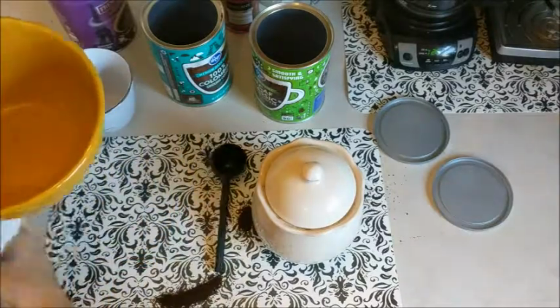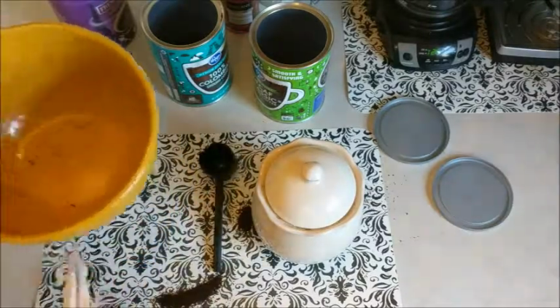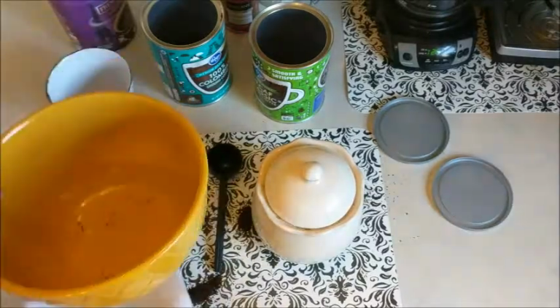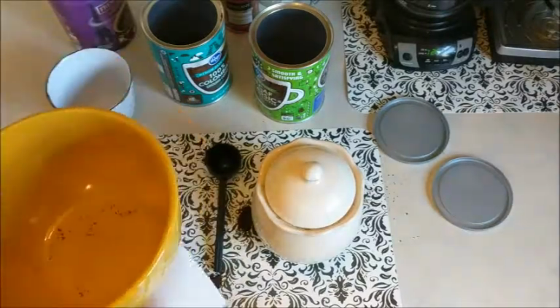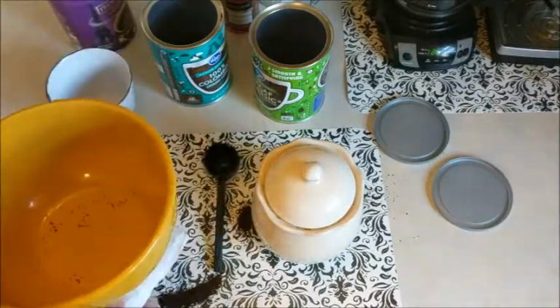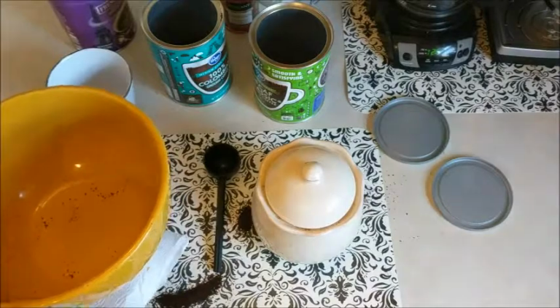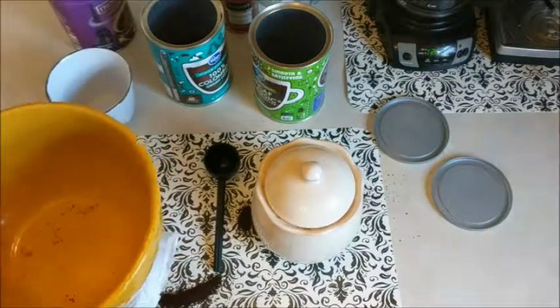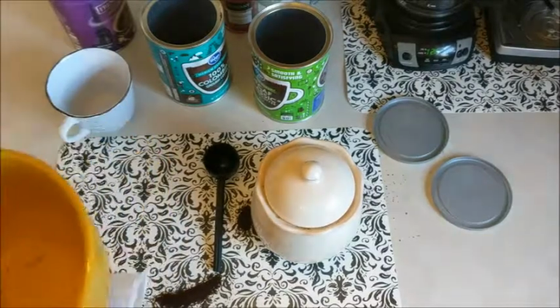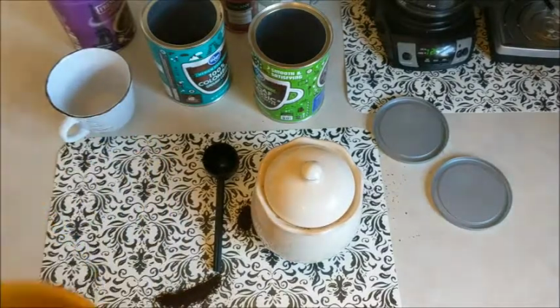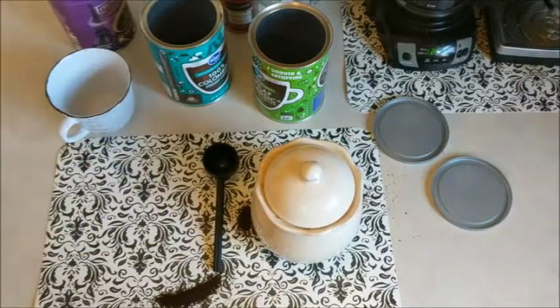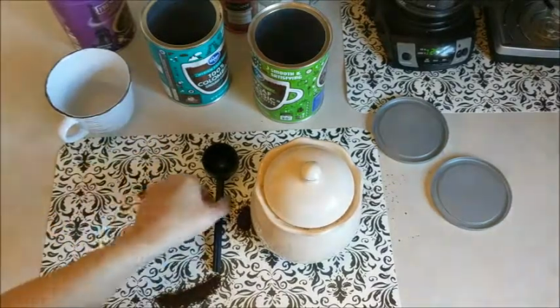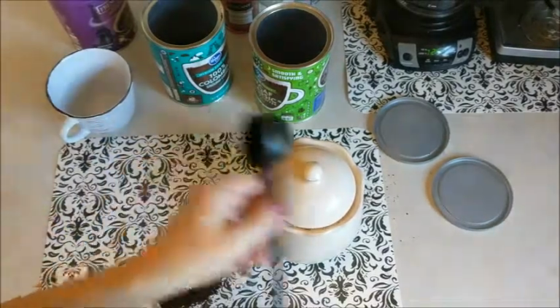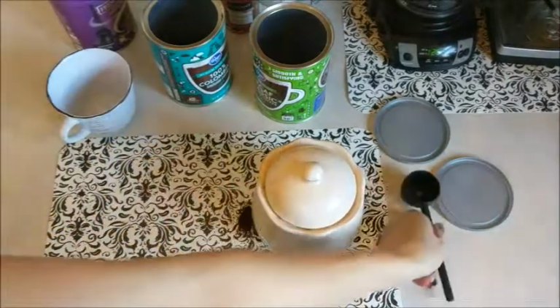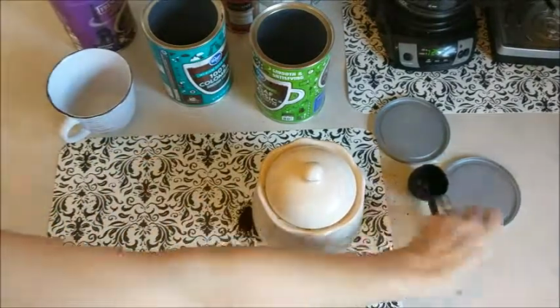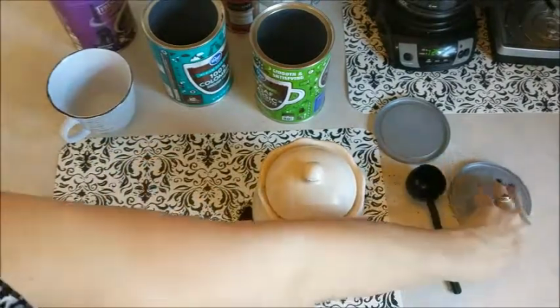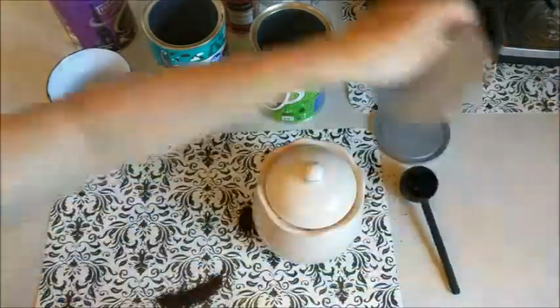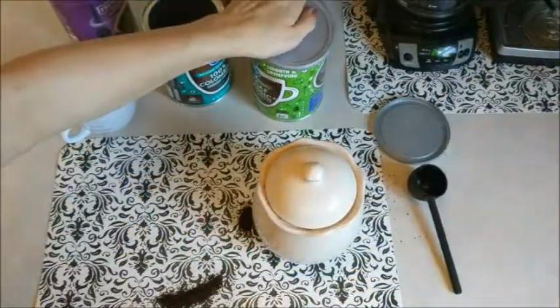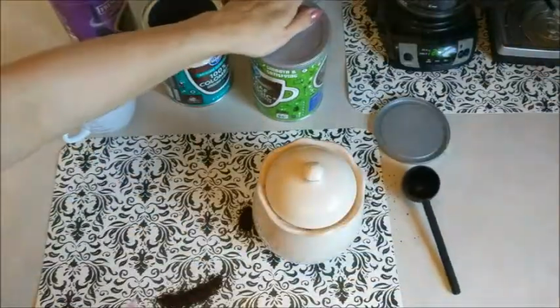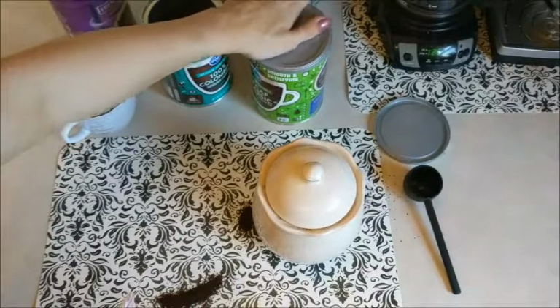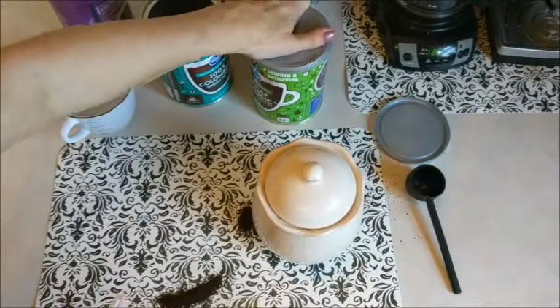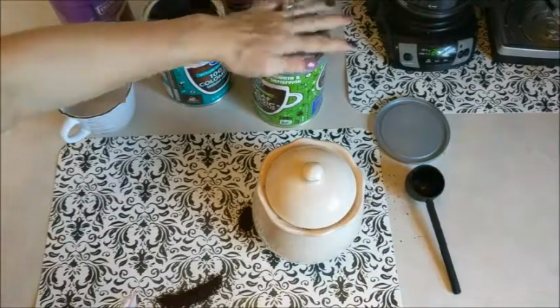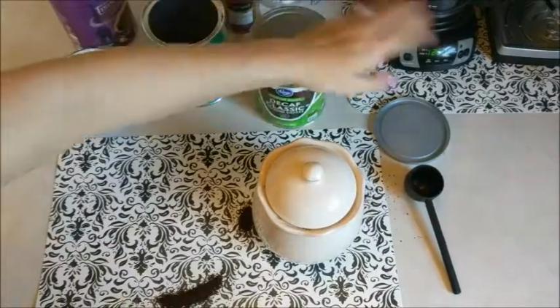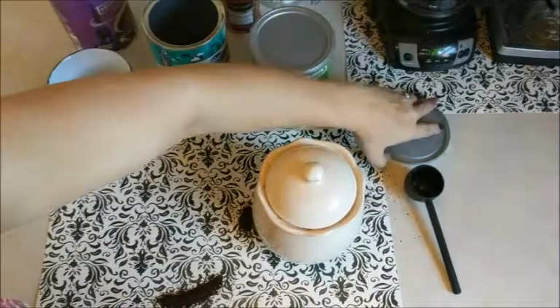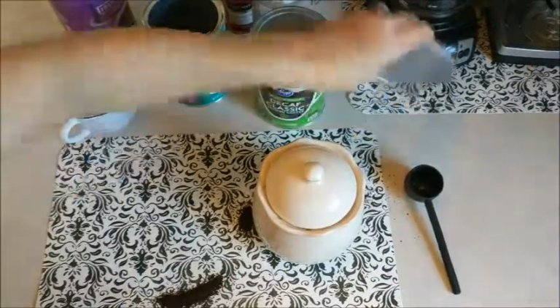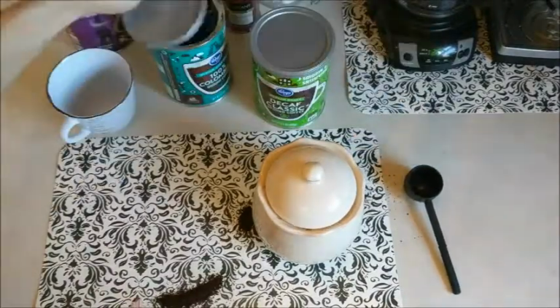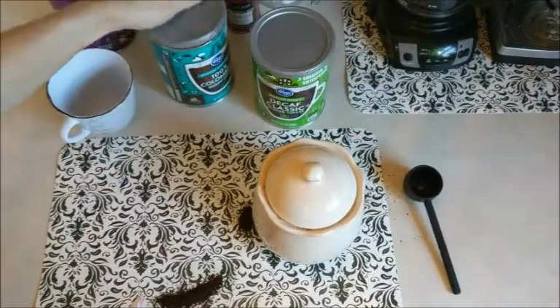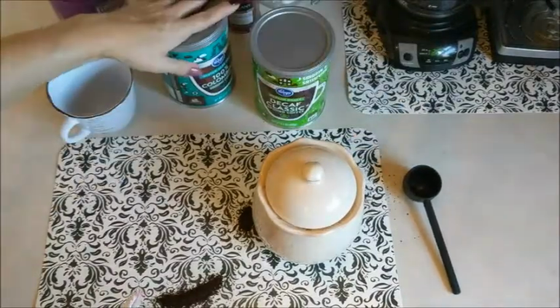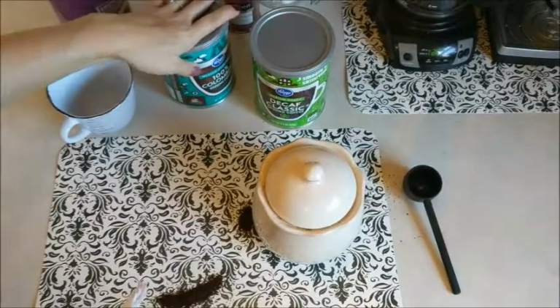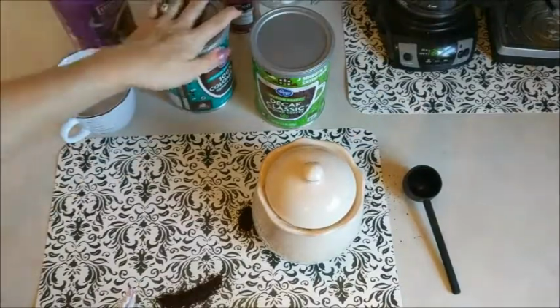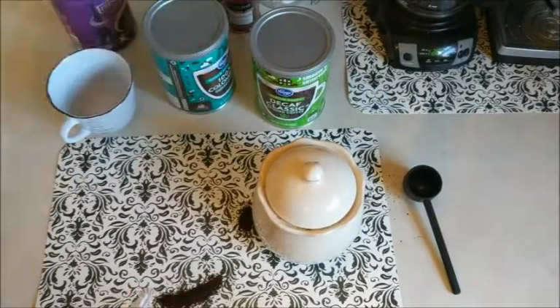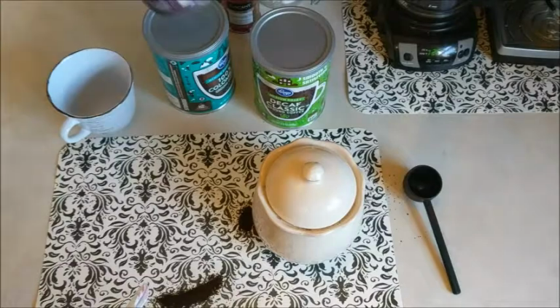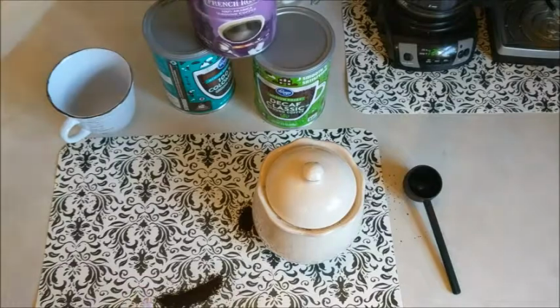Since I only make one pot of coffee a day, I use about two big scoops of these coffee grounds, and that will actually last me quite a long time — it lasts me almost a month.